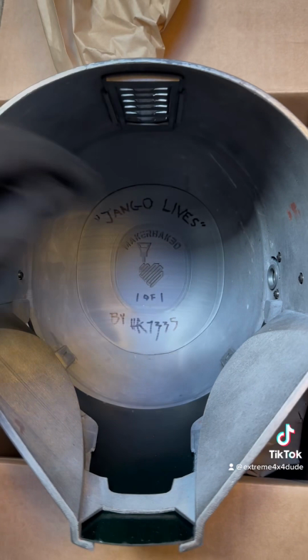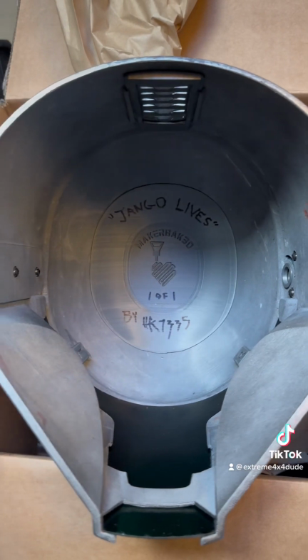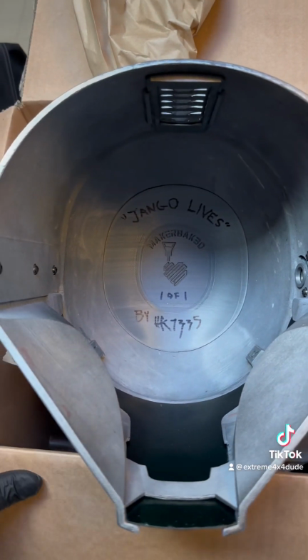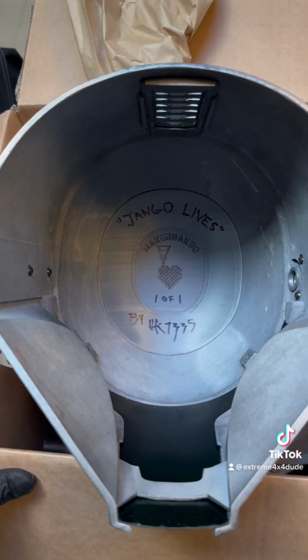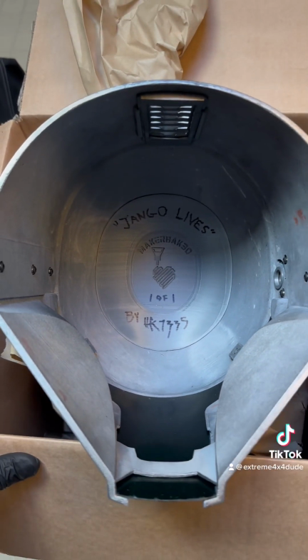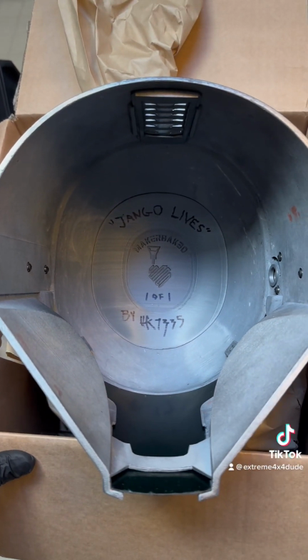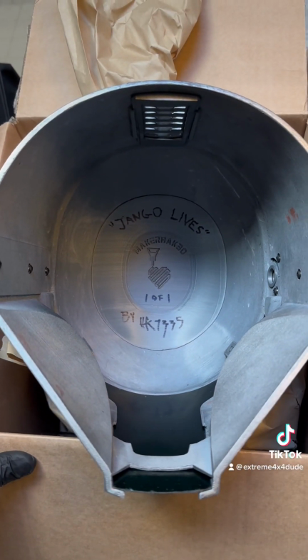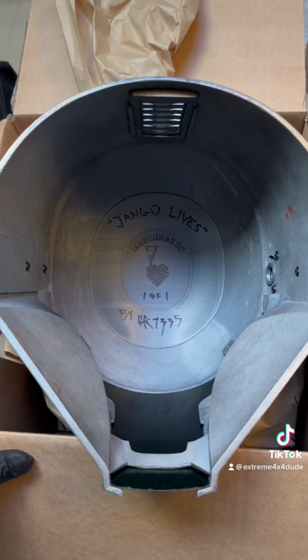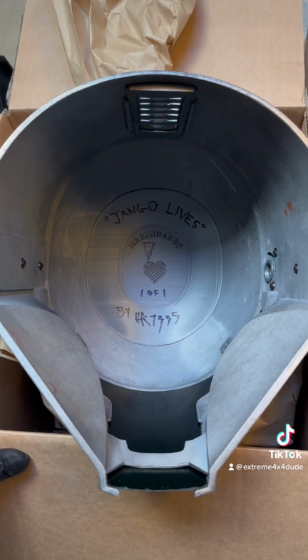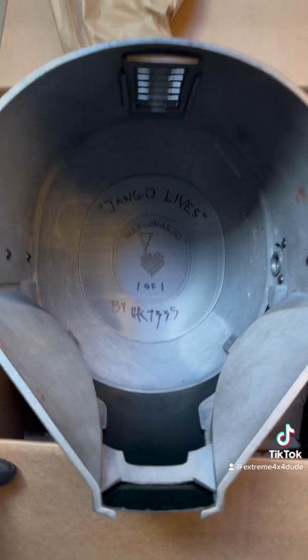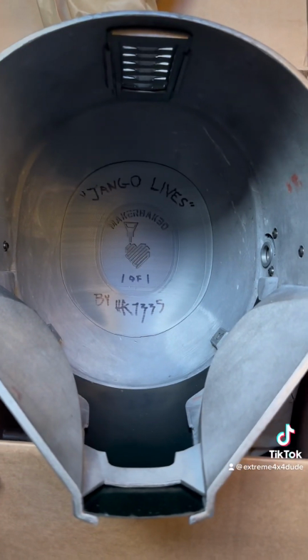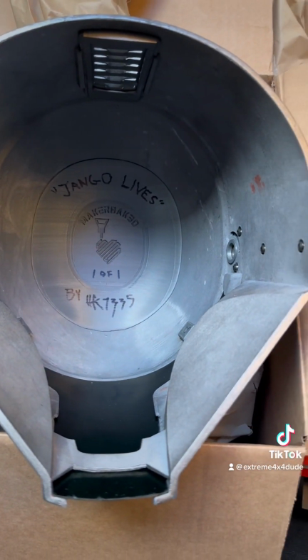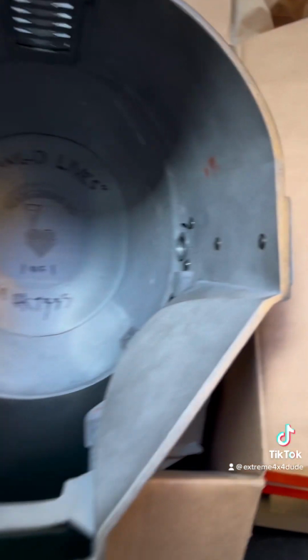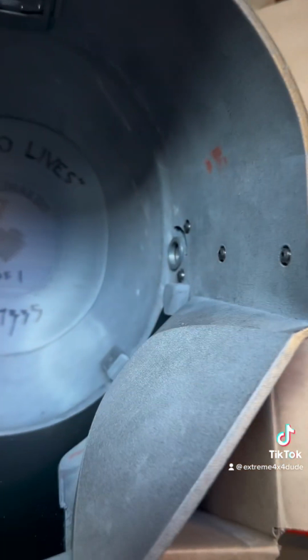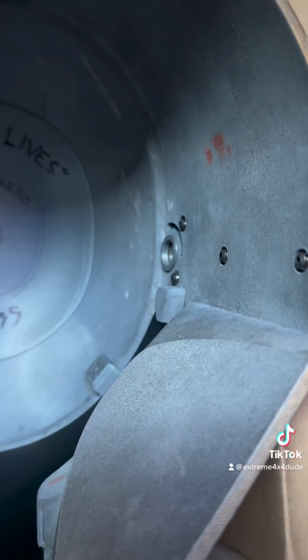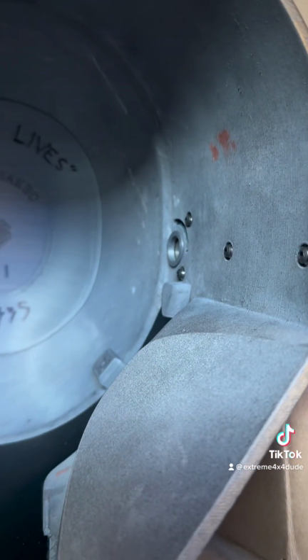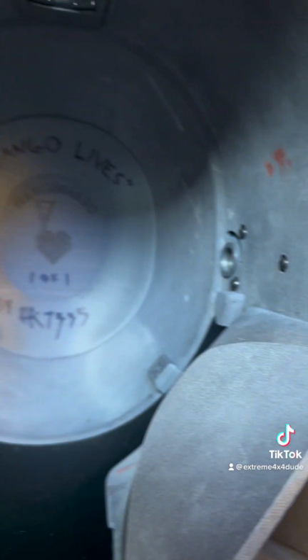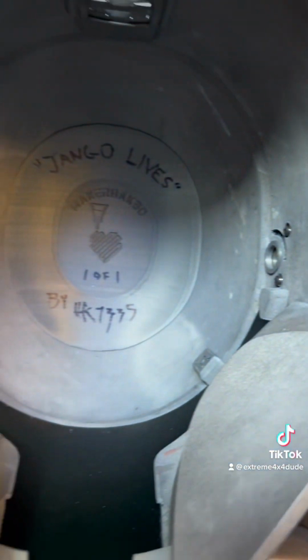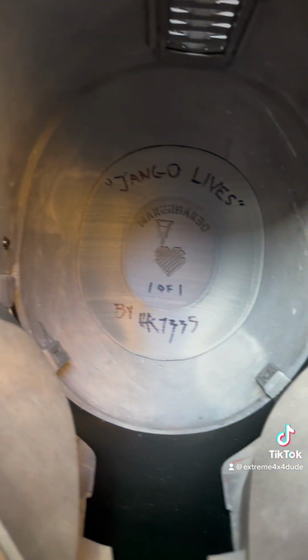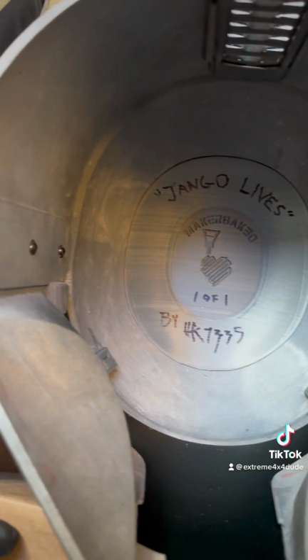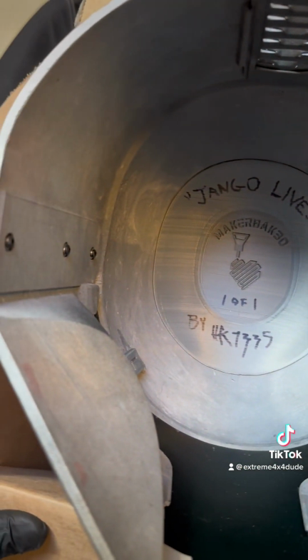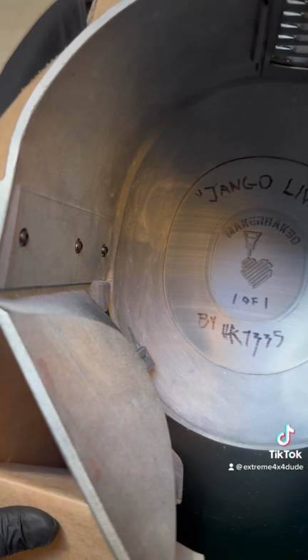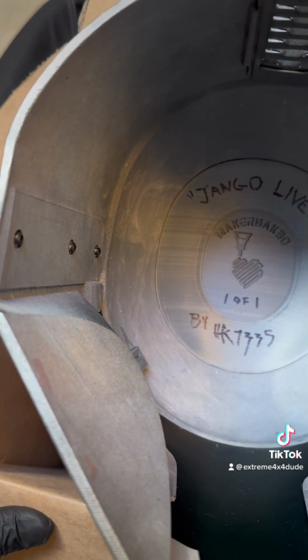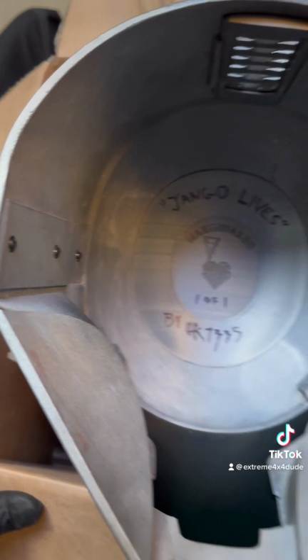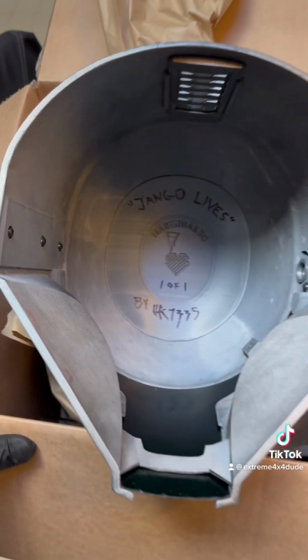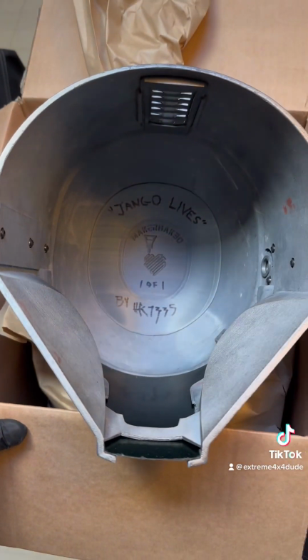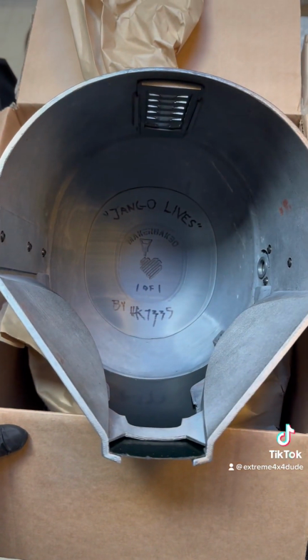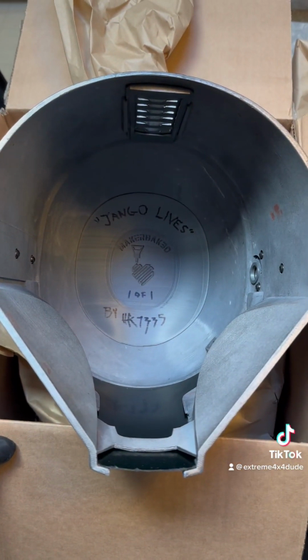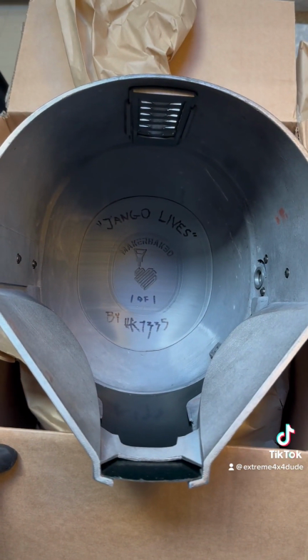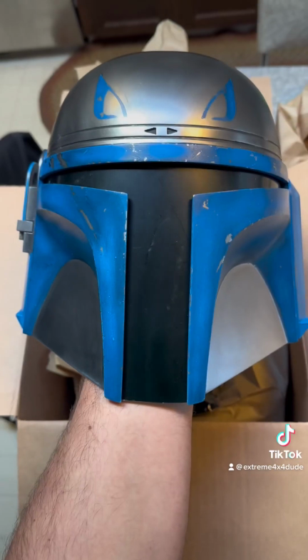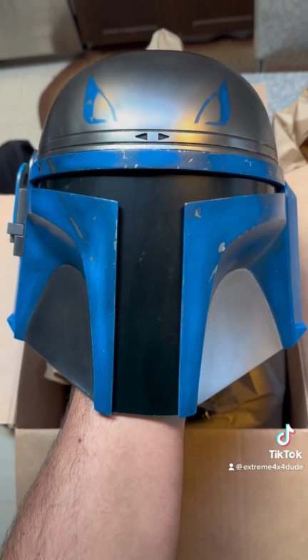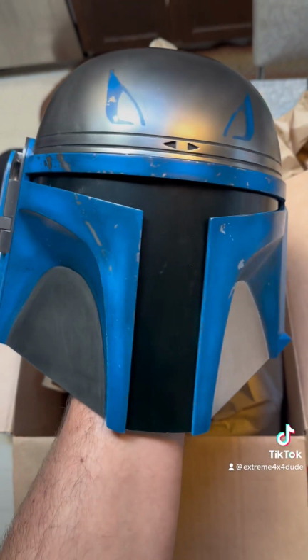Look at the quality here. I don't even think my helmets print that nice. In fact, I know my helmets don't print that nice. This is some nice craftsmanship. That just blows me away. This thing is so cool.